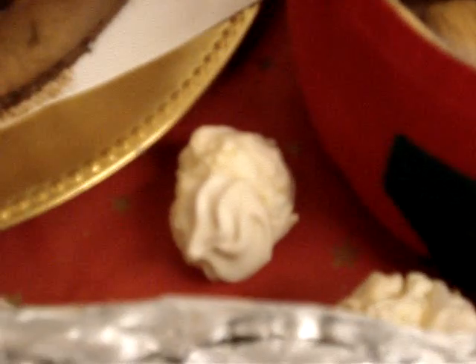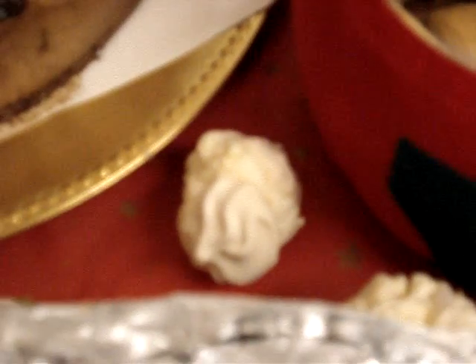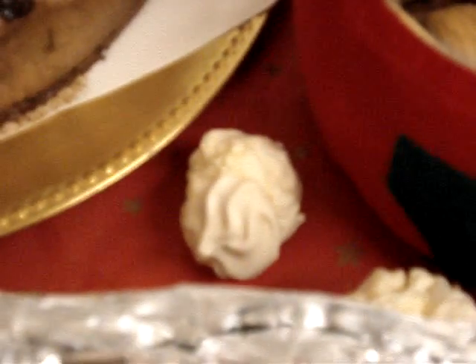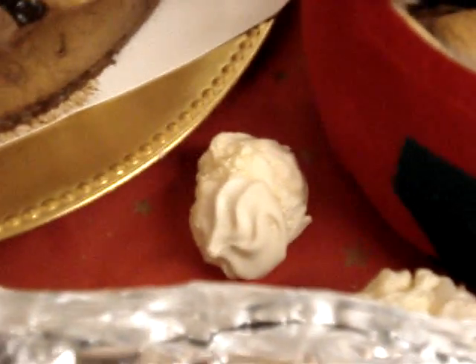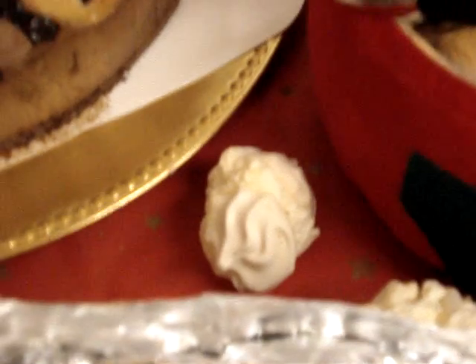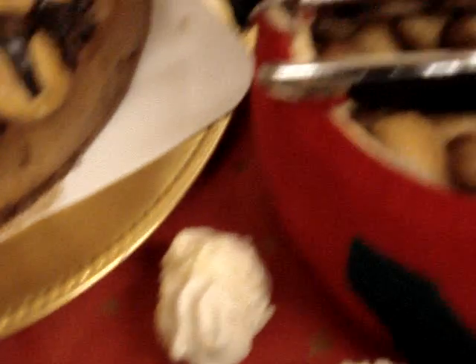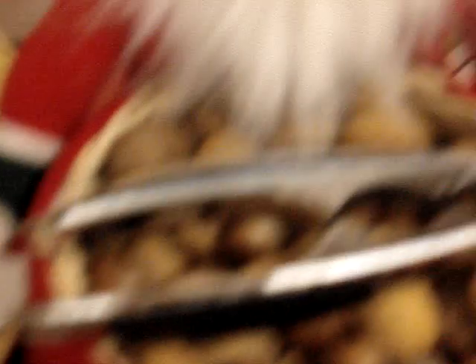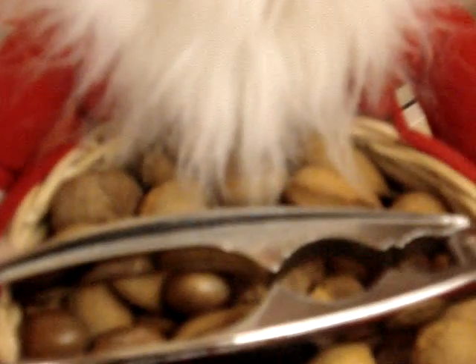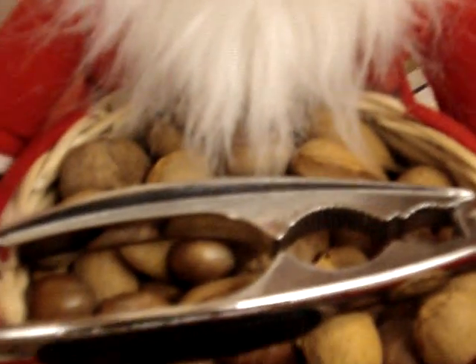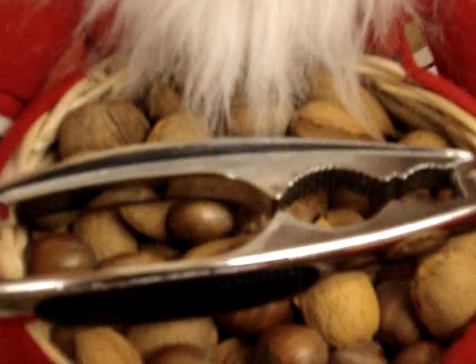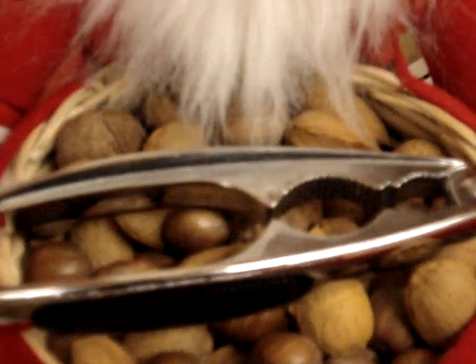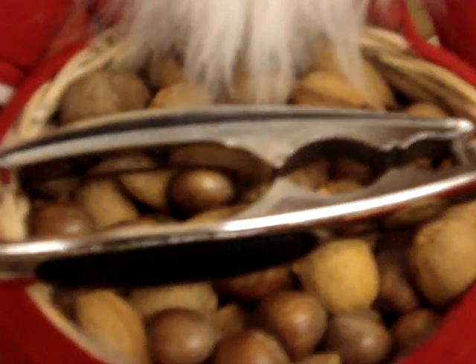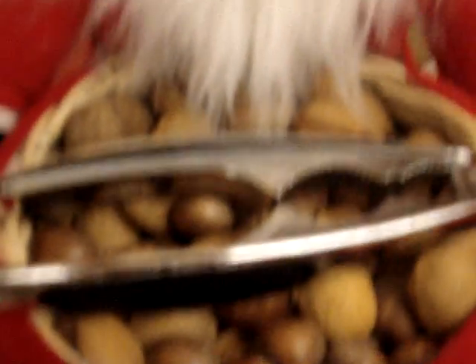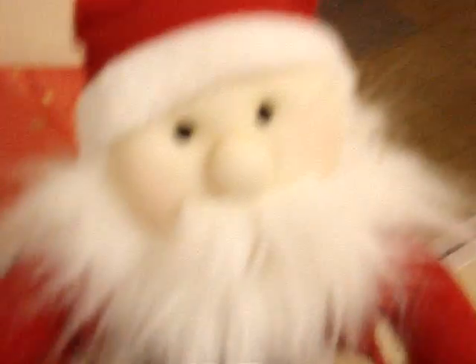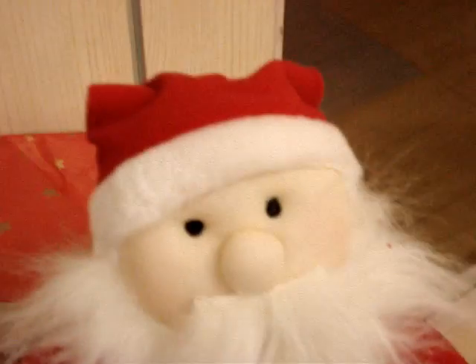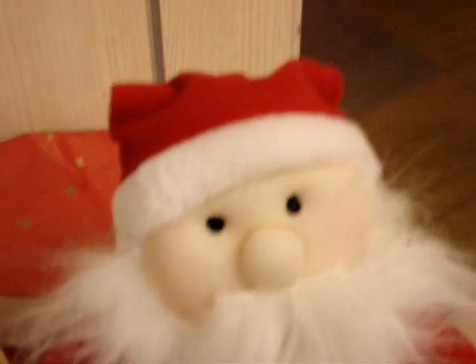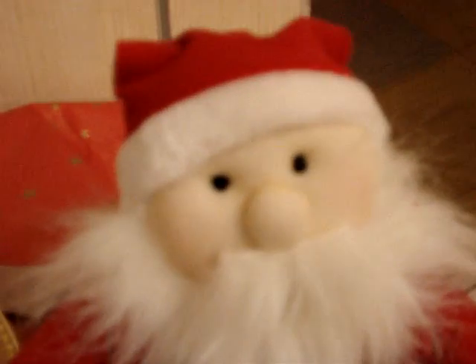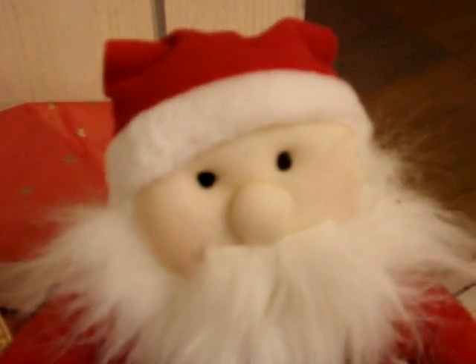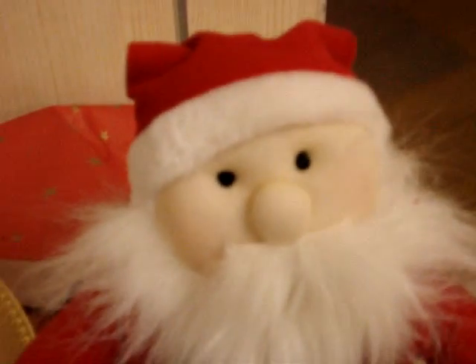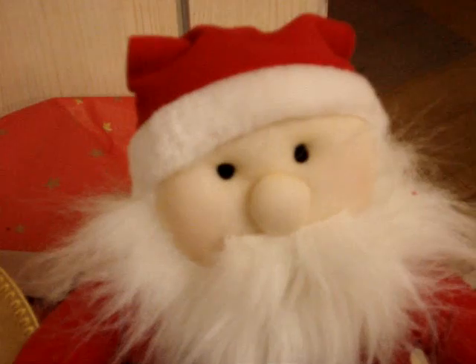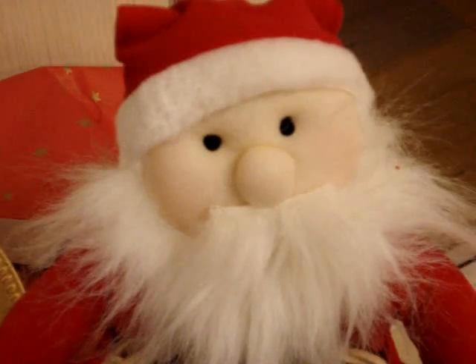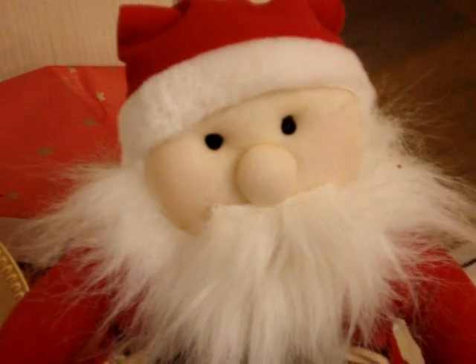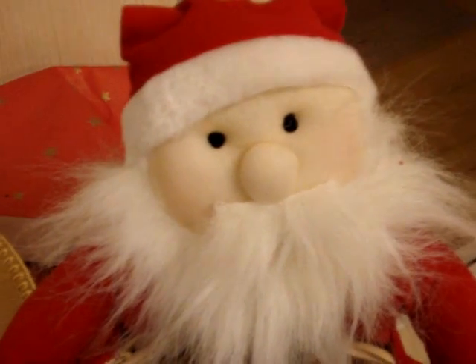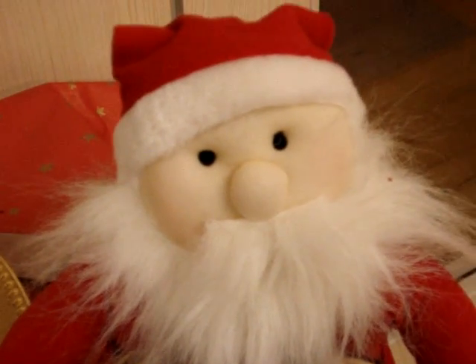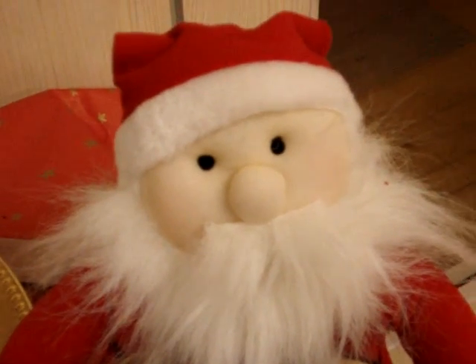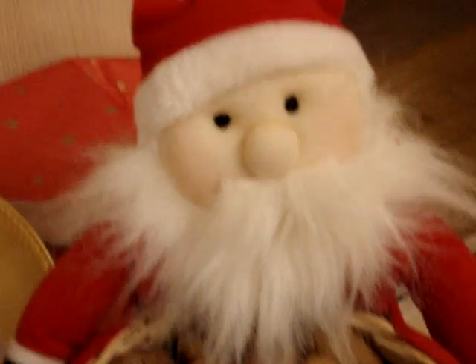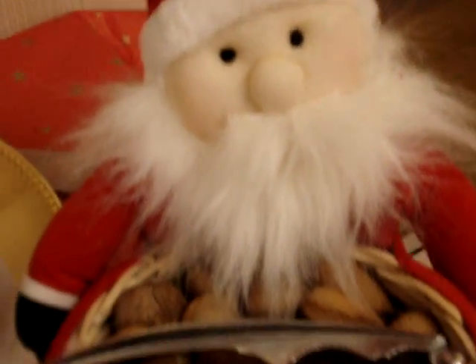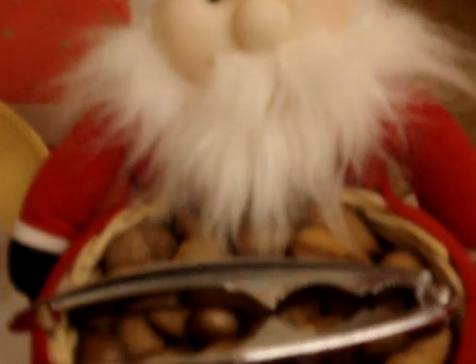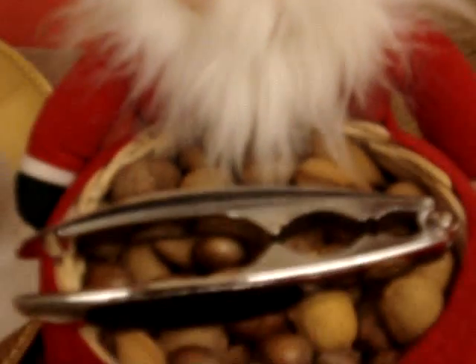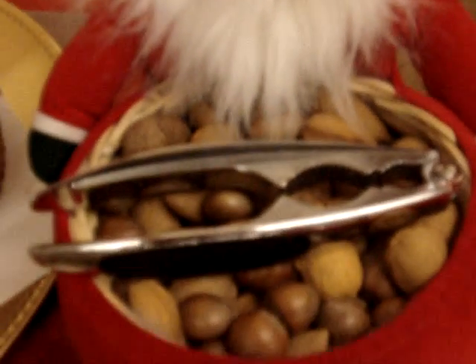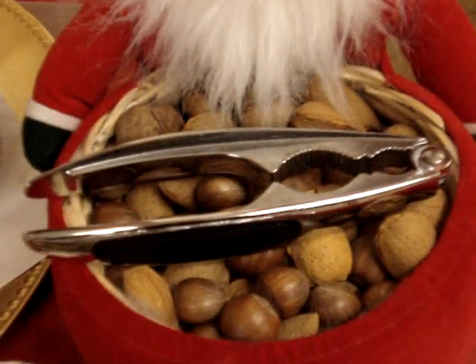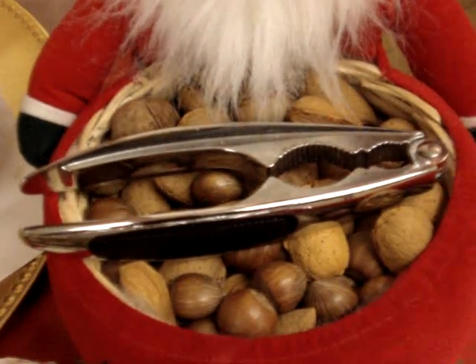One's escaped — we'll just leave it there. Then we have nuts. These are Santa's nuts. If ever you wanted to know what Santa's nuts look like, there you go.